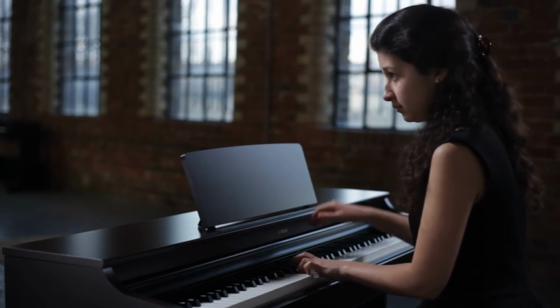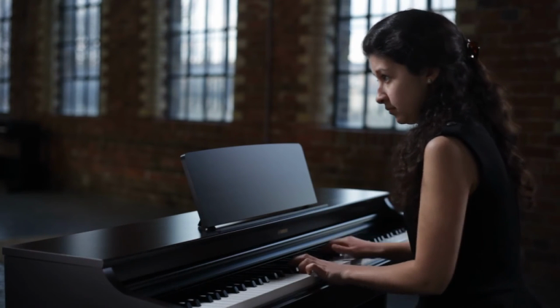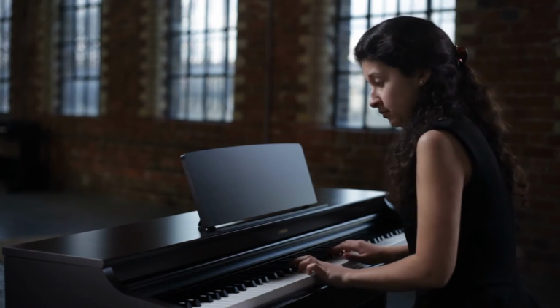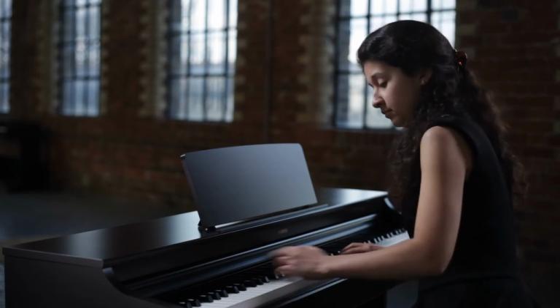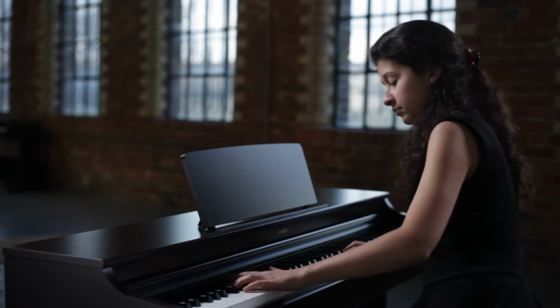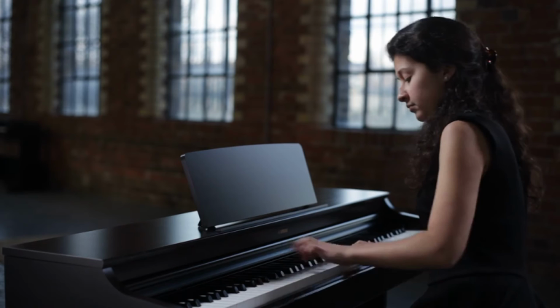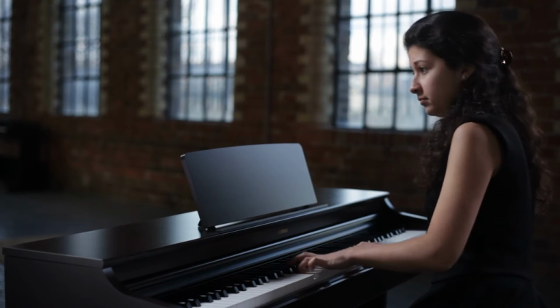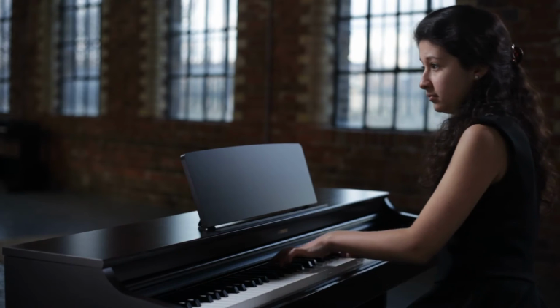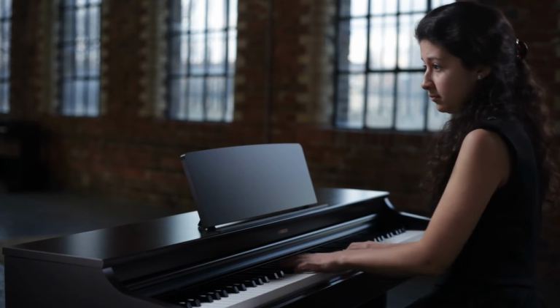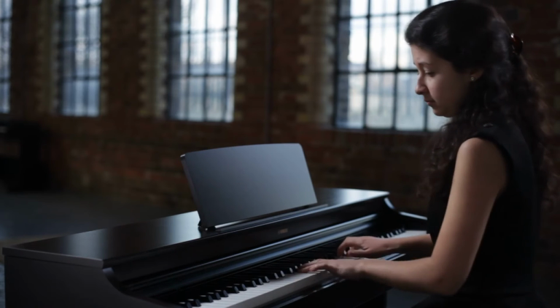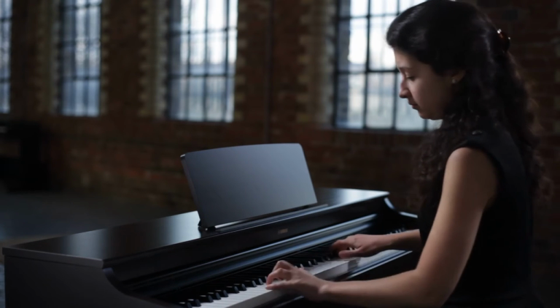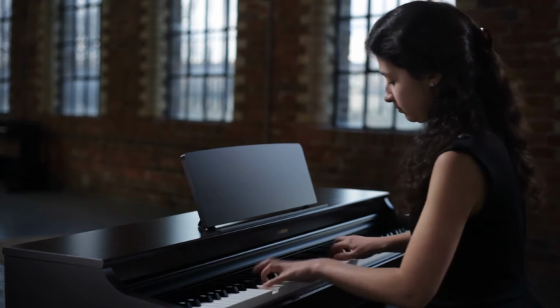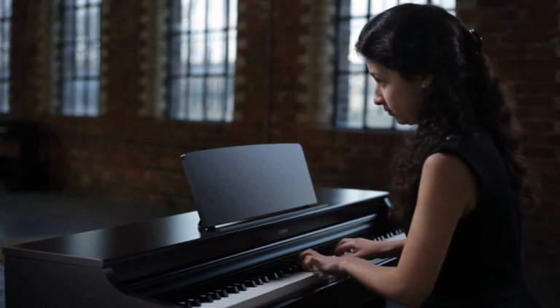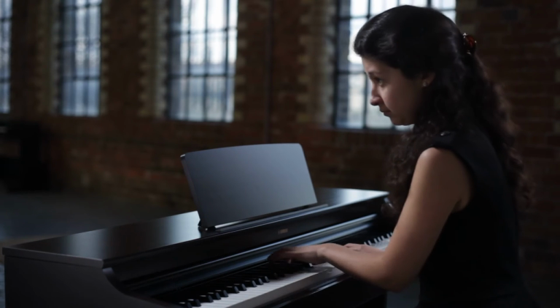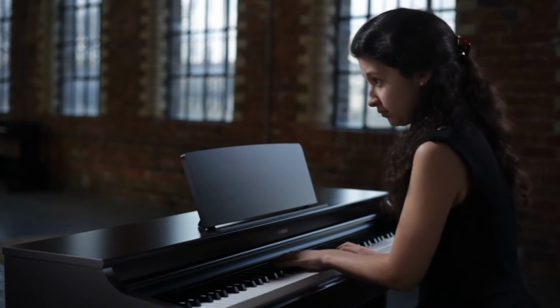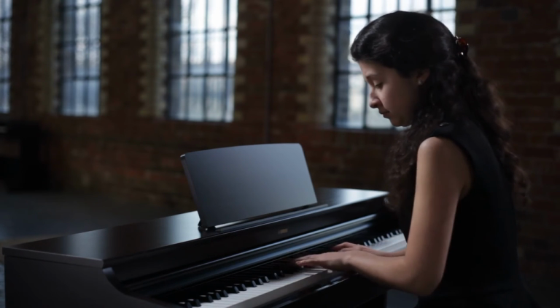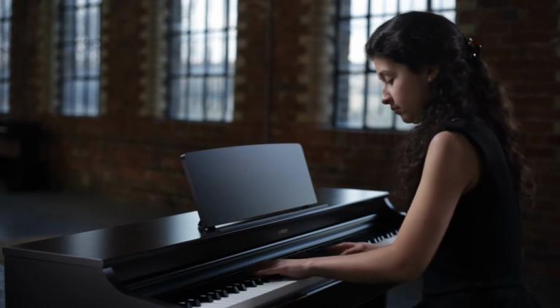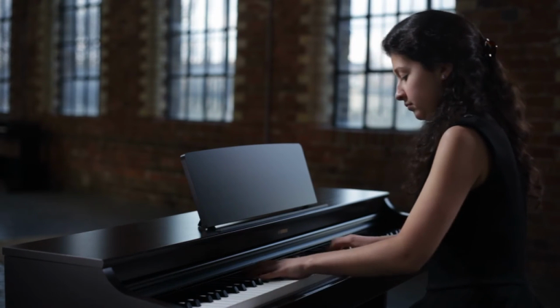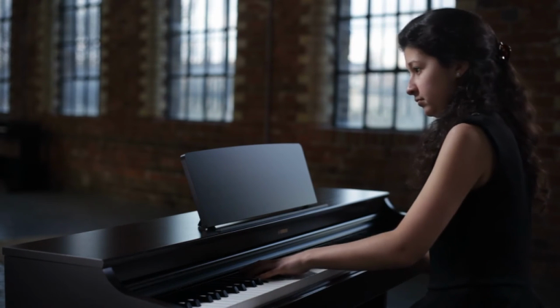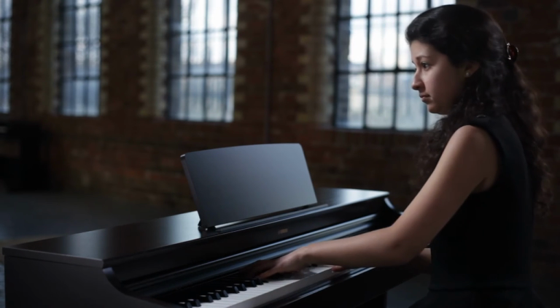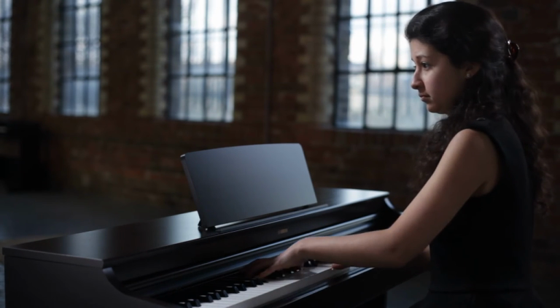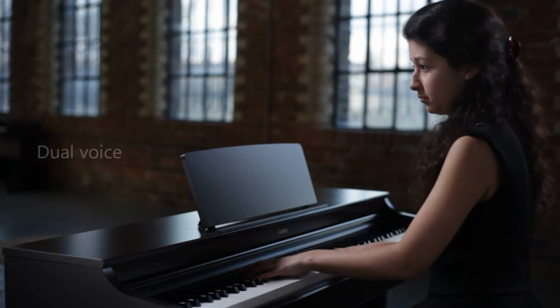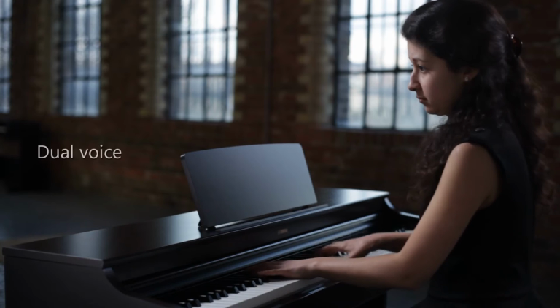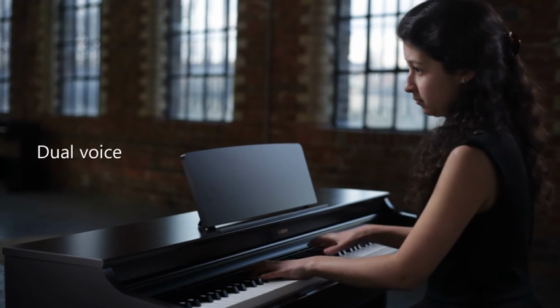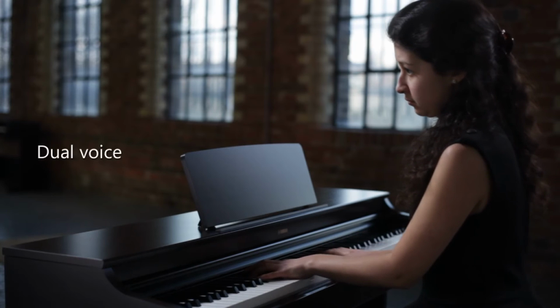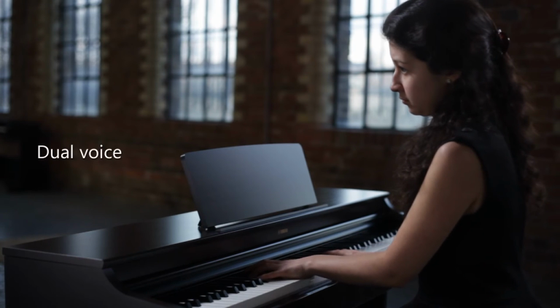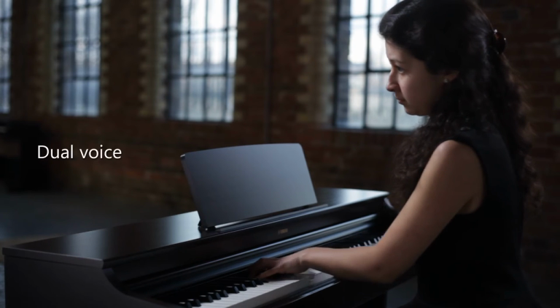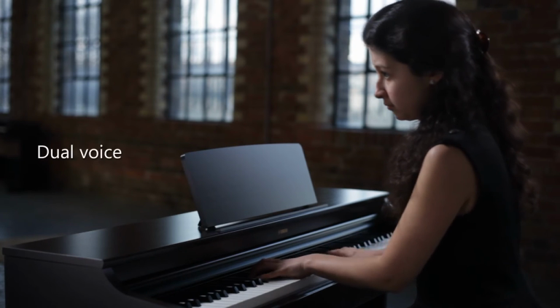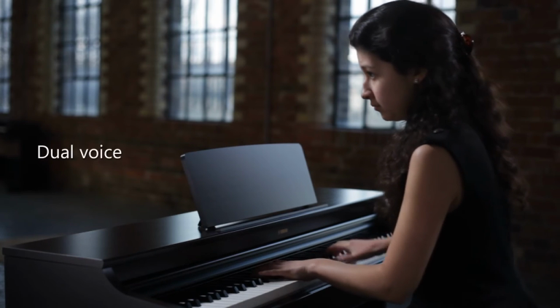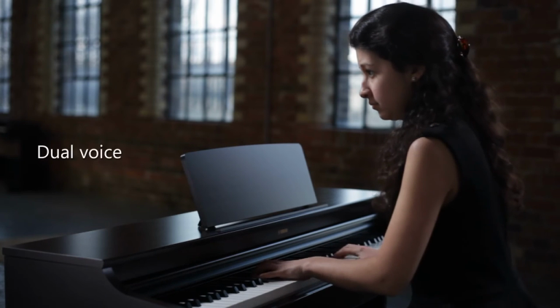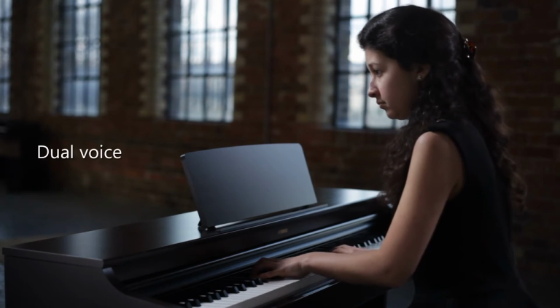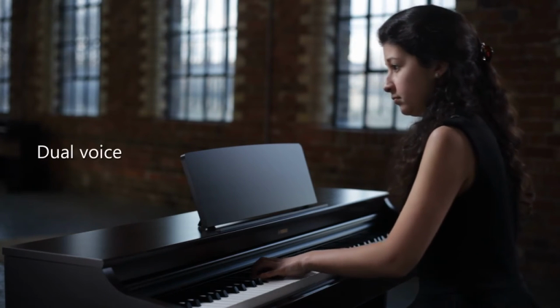In addition to Grand Piano, a selection of other voices are available. Voices can even be combined, such as piano and strings.